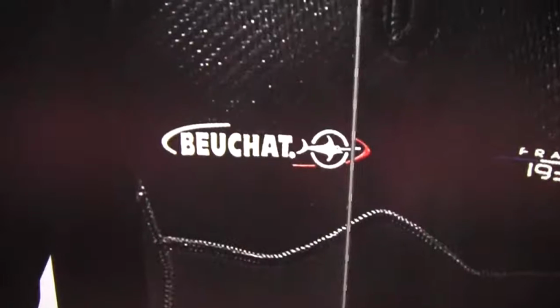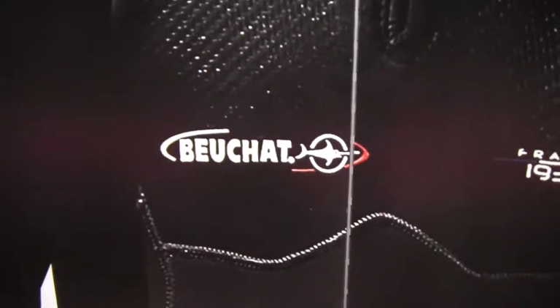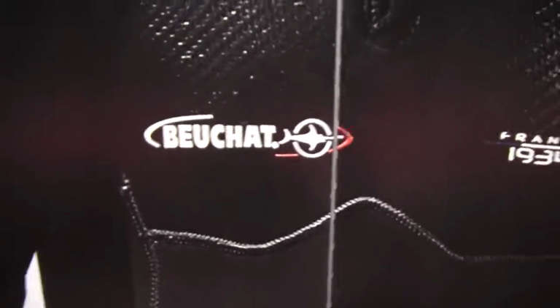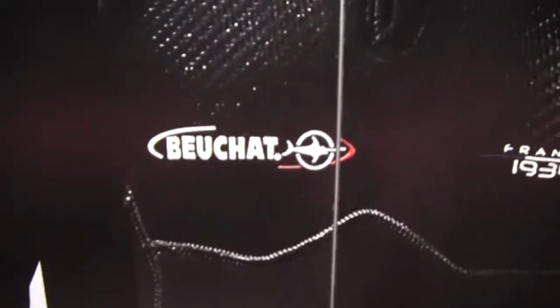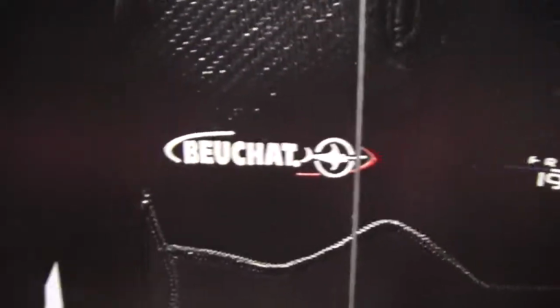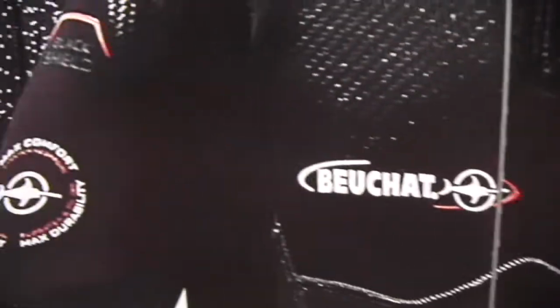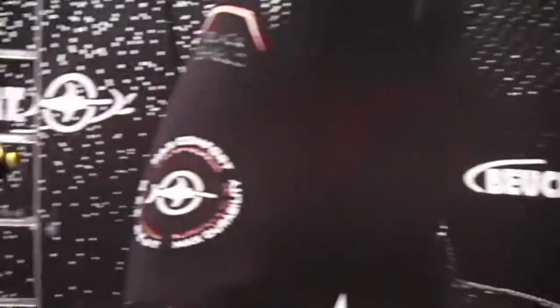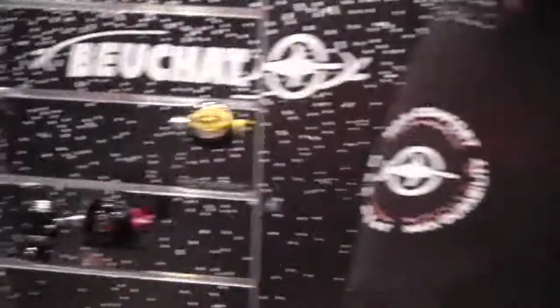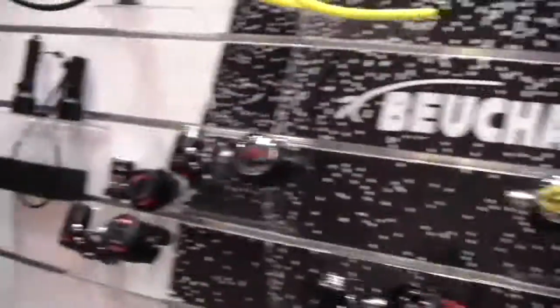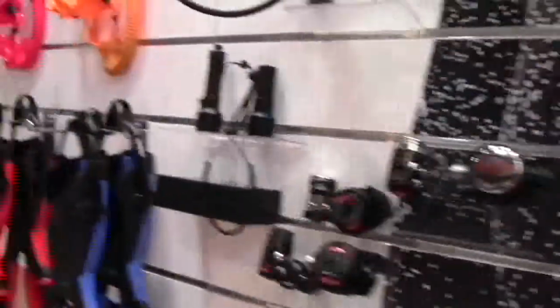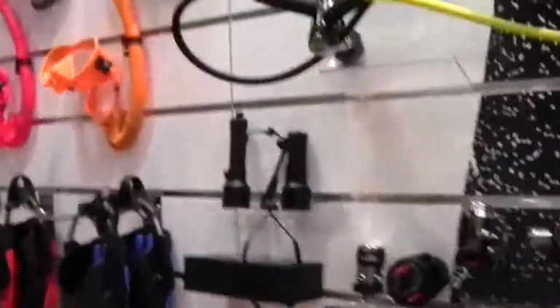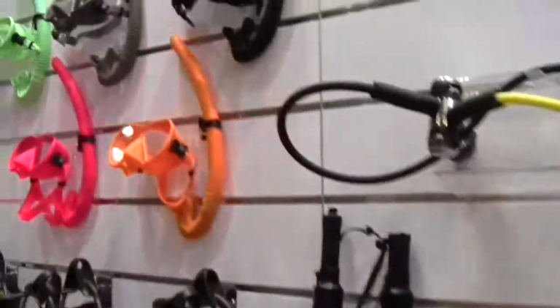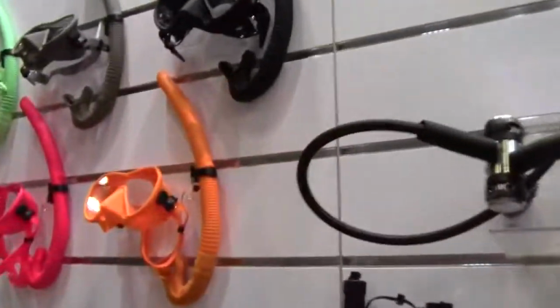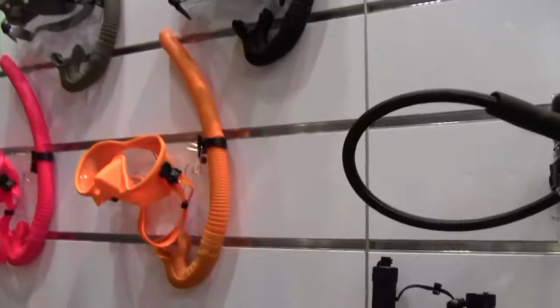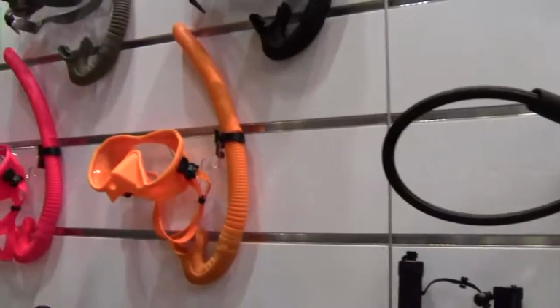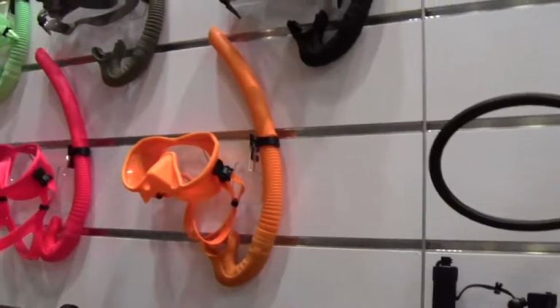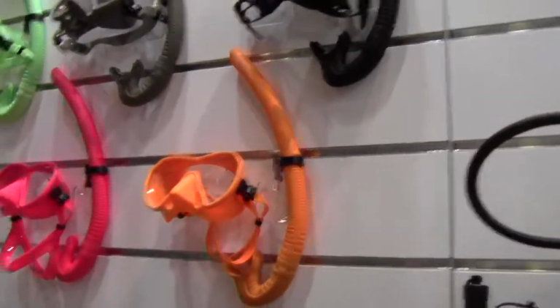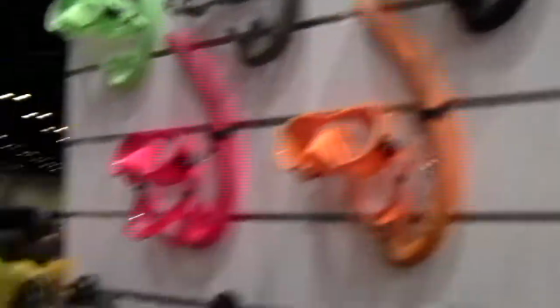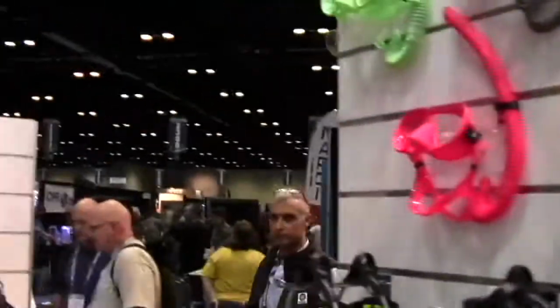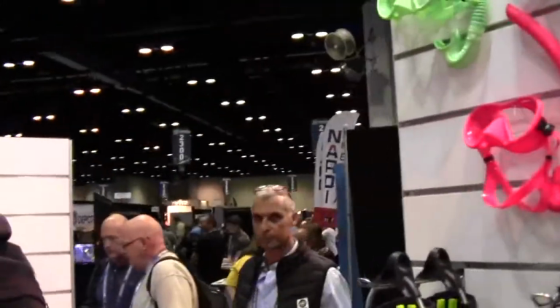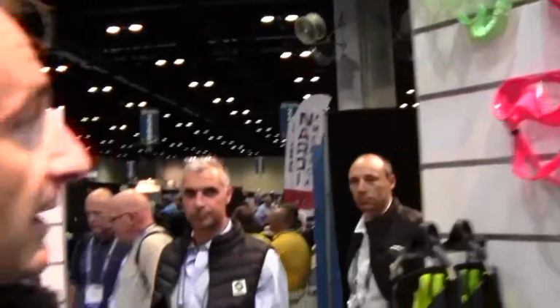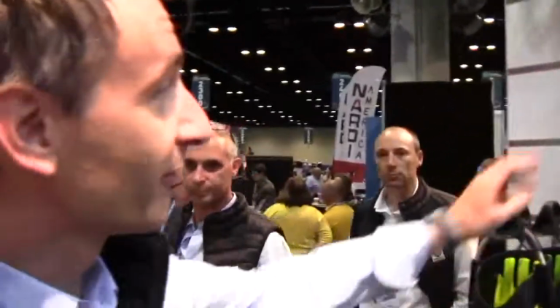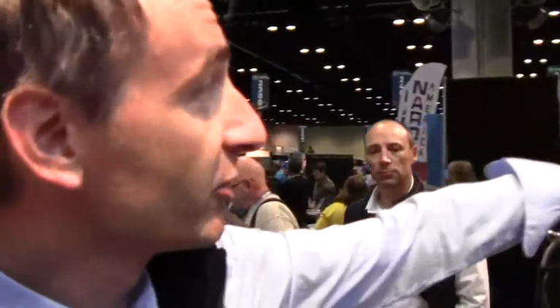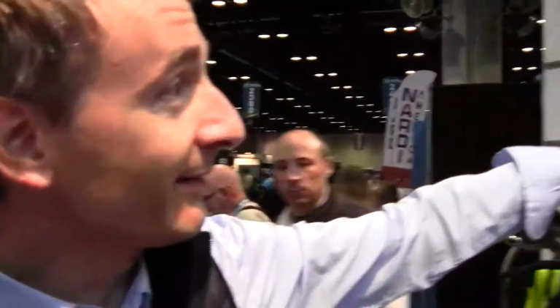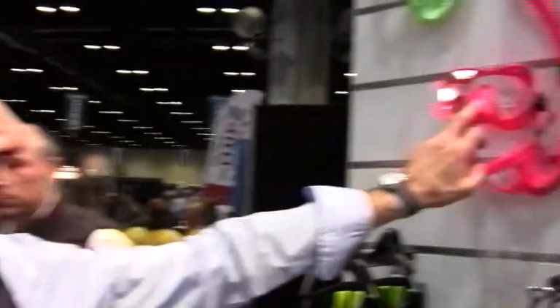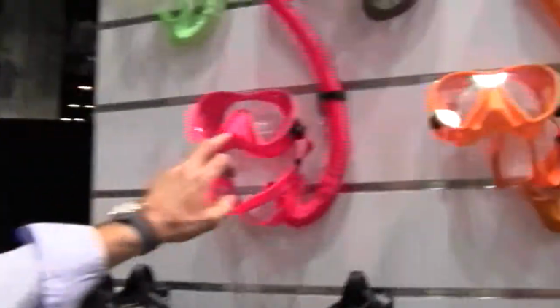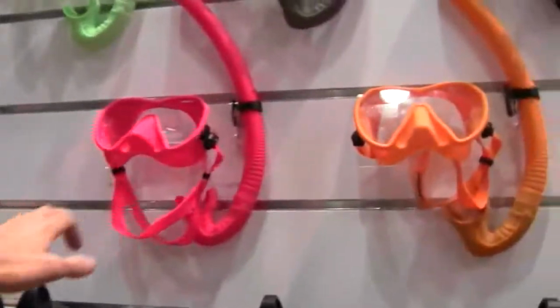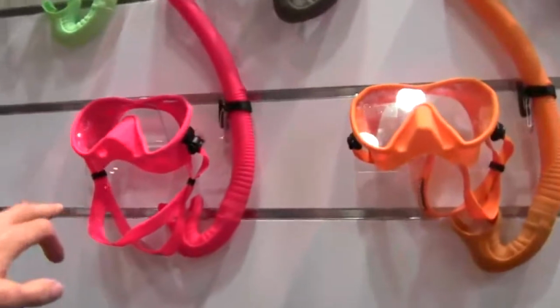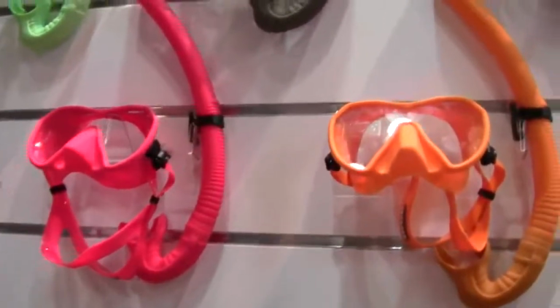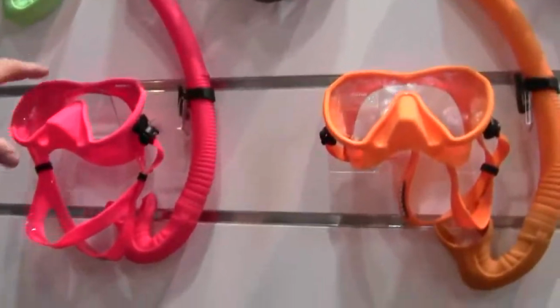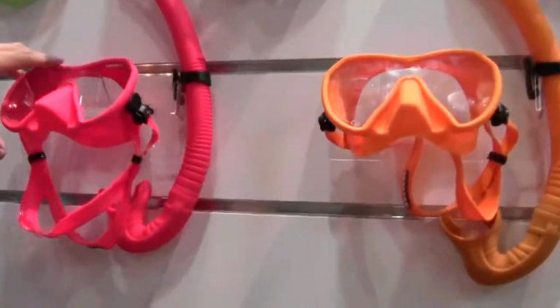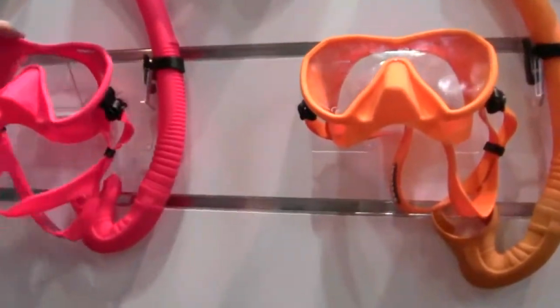Mike Hughes here, I'm at Bouchard Diving with Cyril, and he's going to tell us about some of the new products they have. They have some new masks — a successful mask for them is the Matlux S mask.